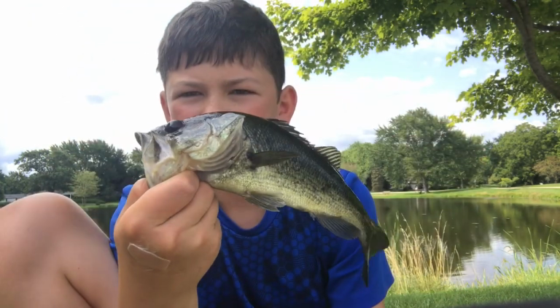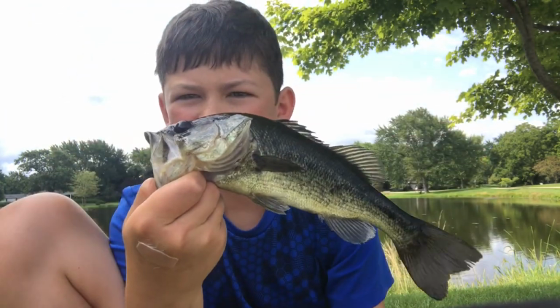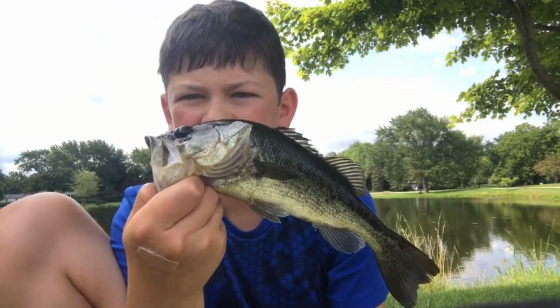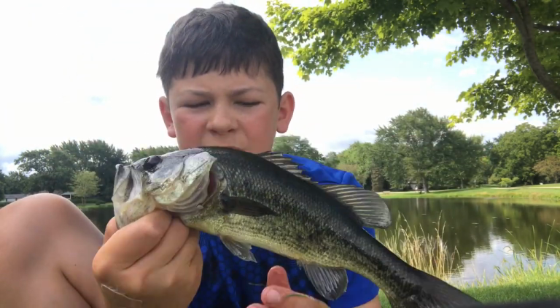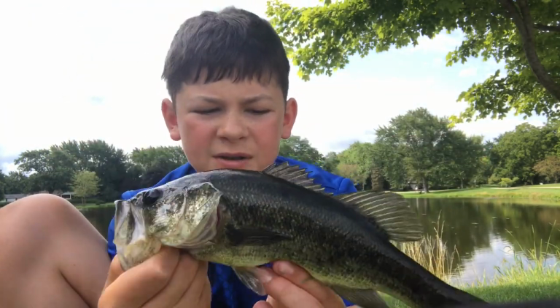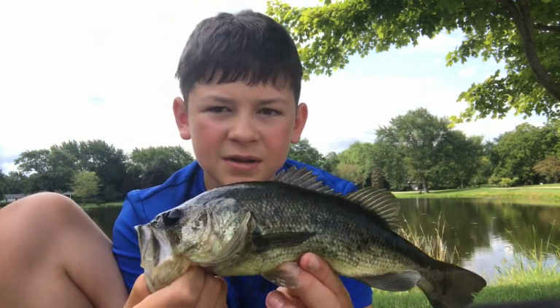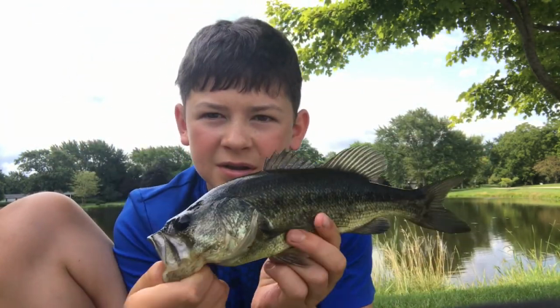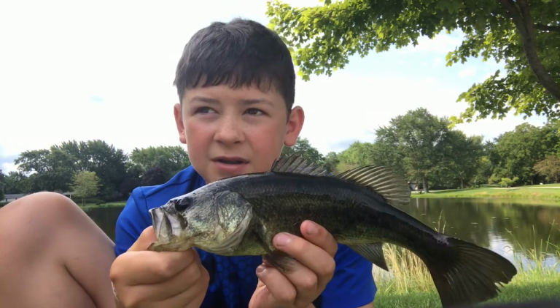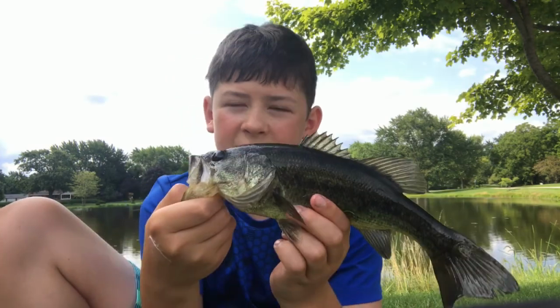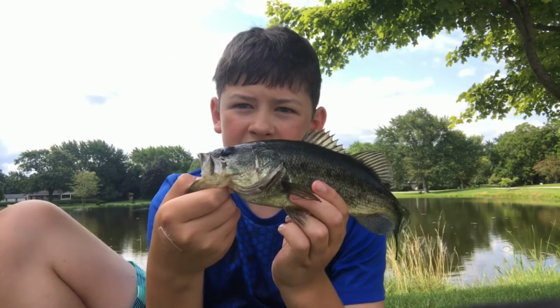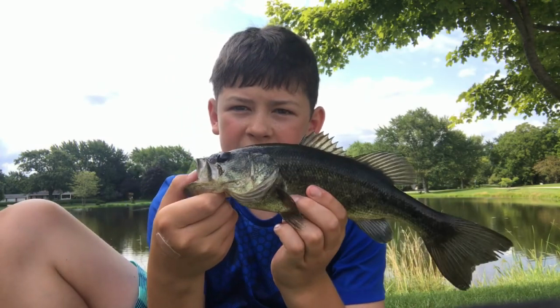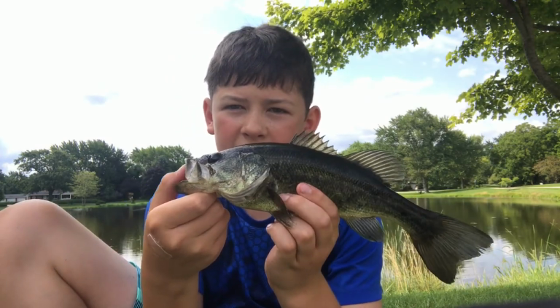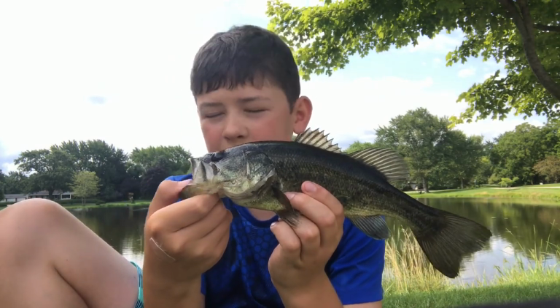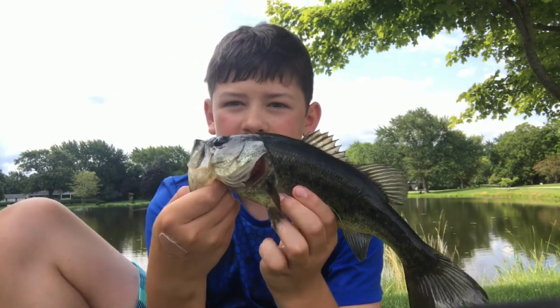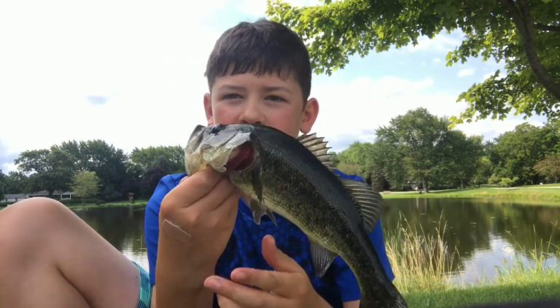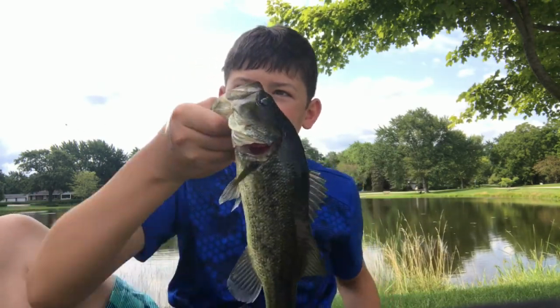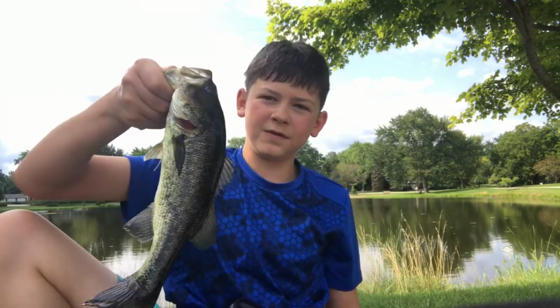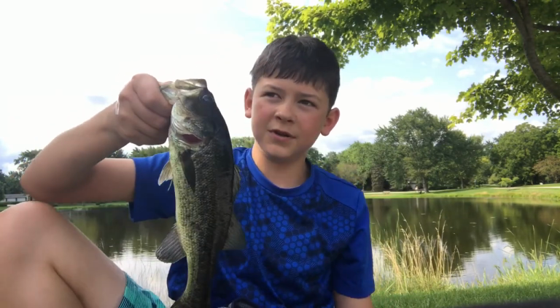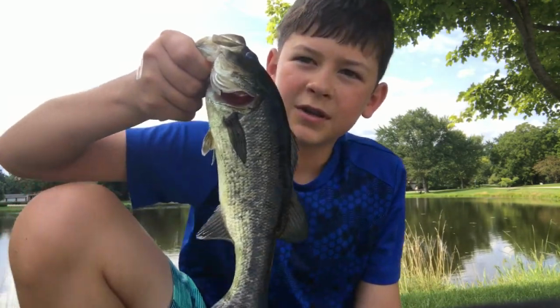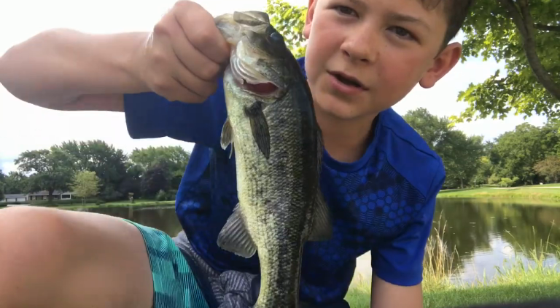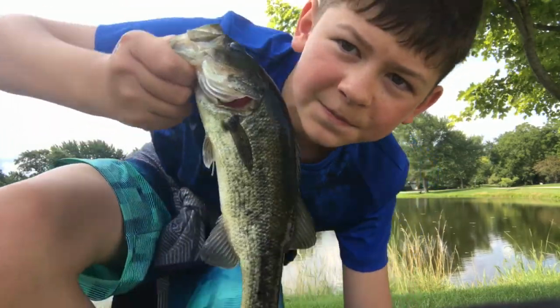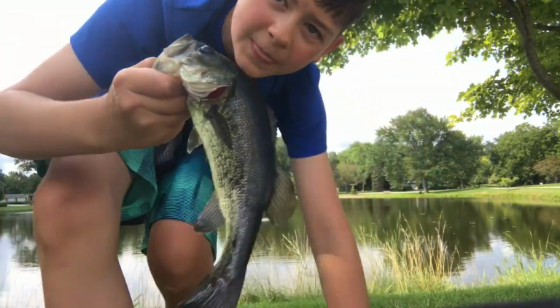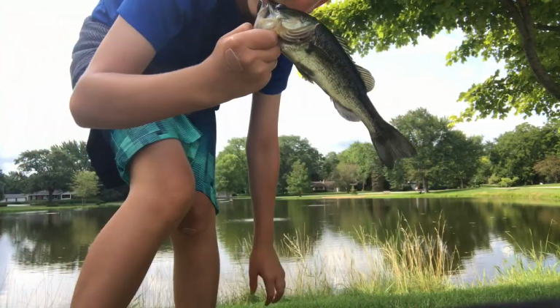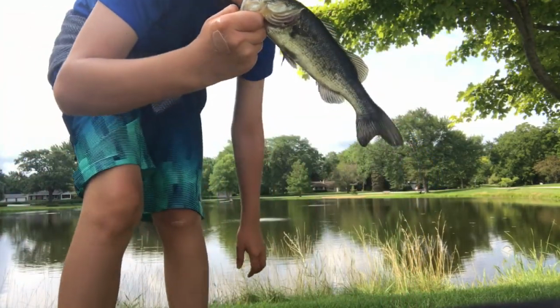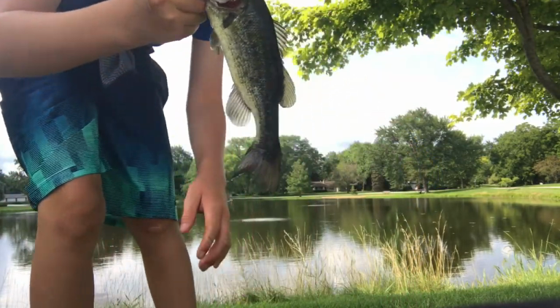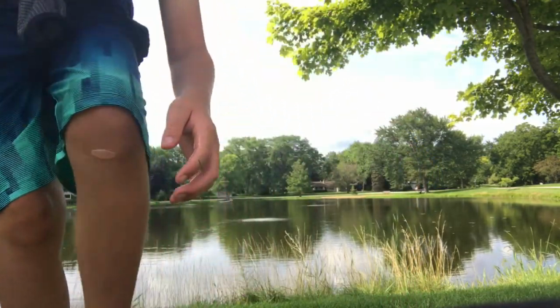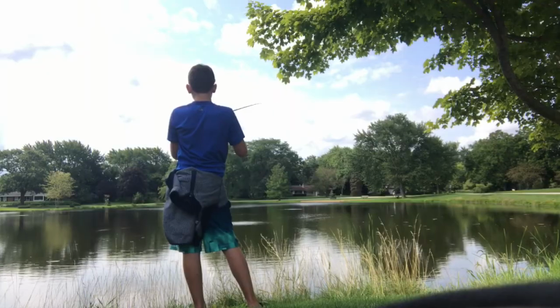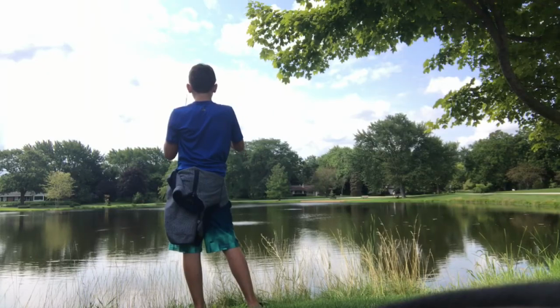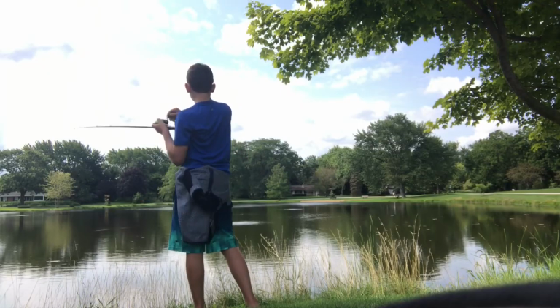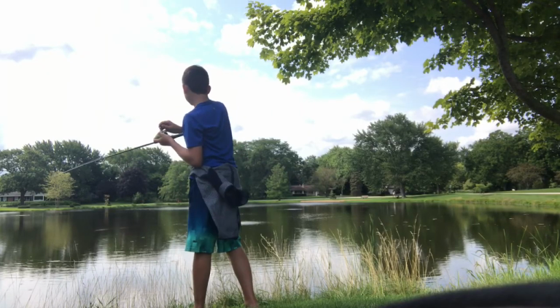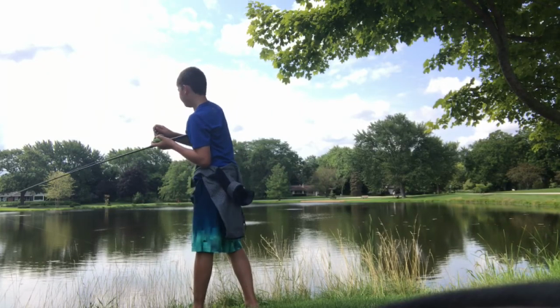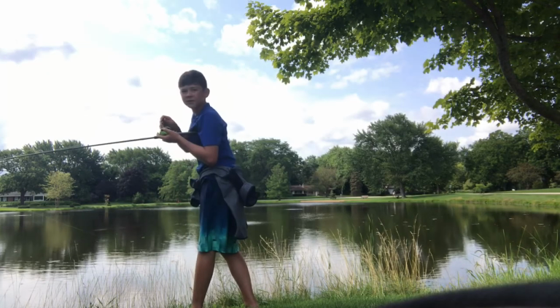Hopefully we're going to catch some more. But a second bass — or third of the day. I didn't record the first one. Let's get the release. Nice one.